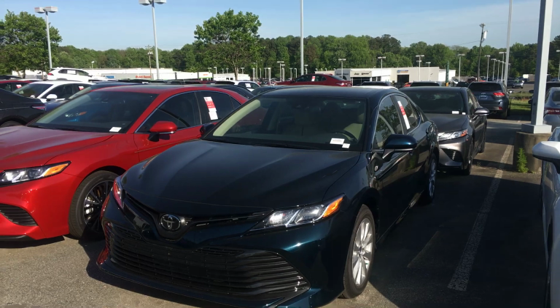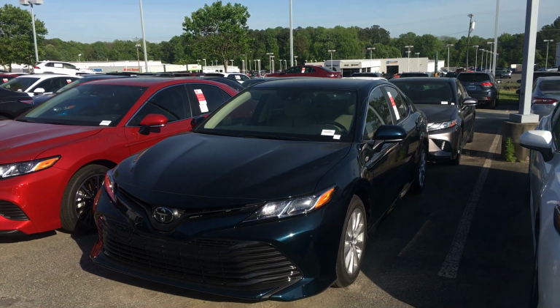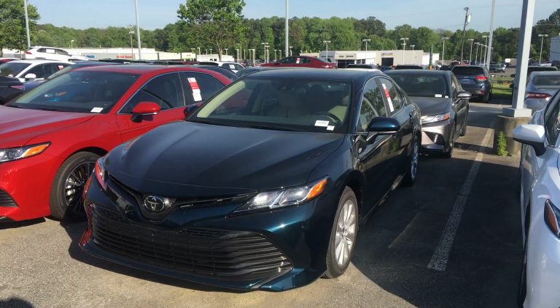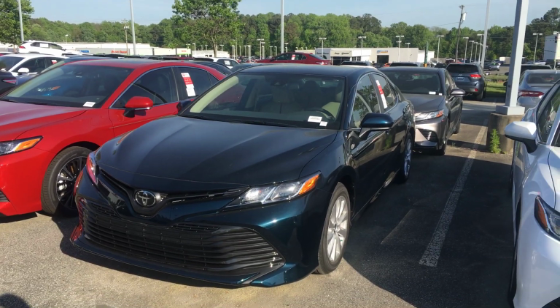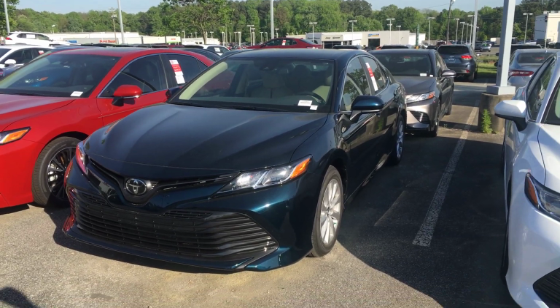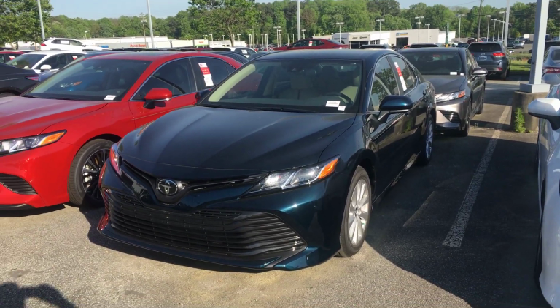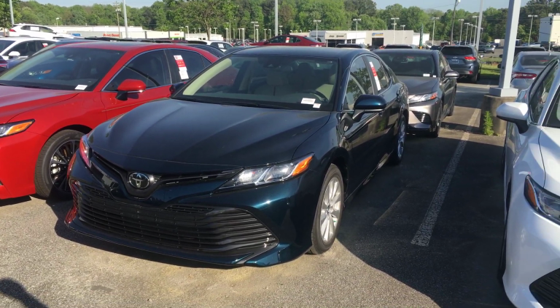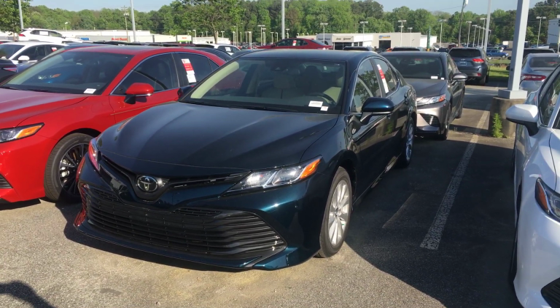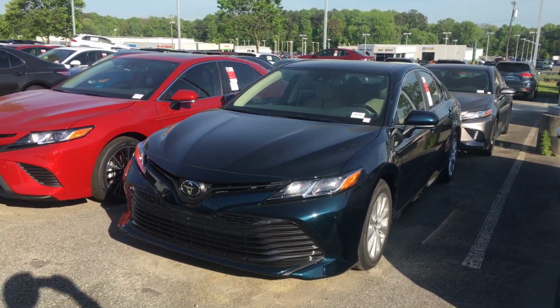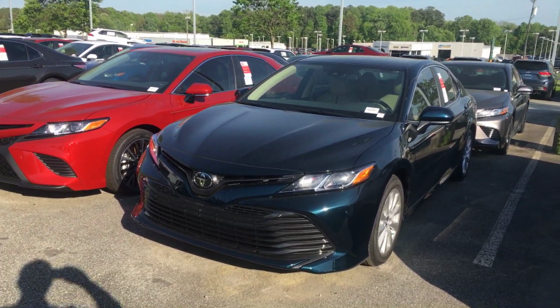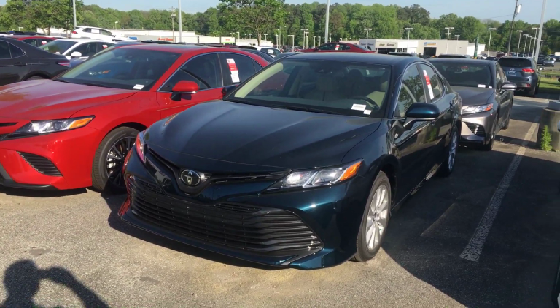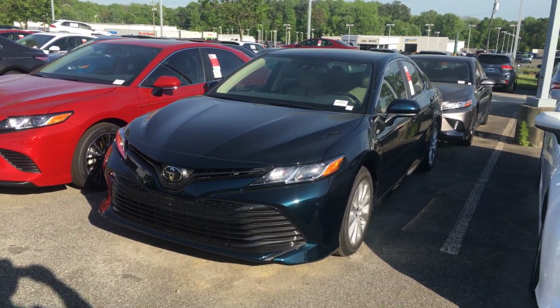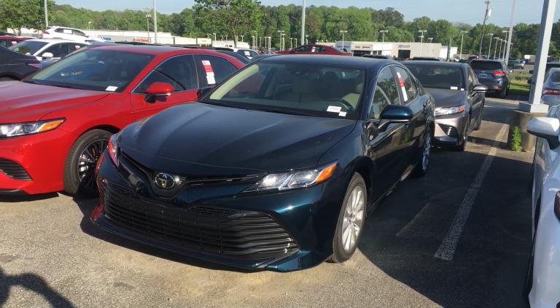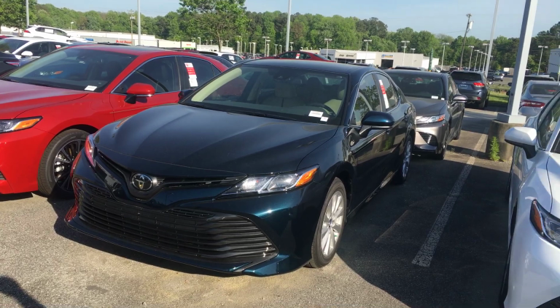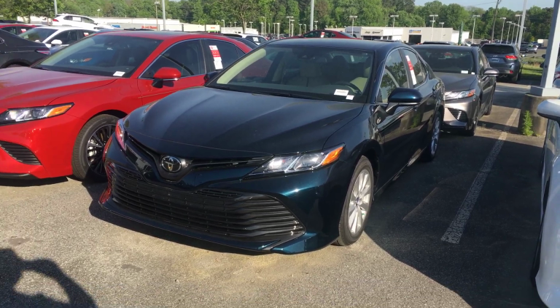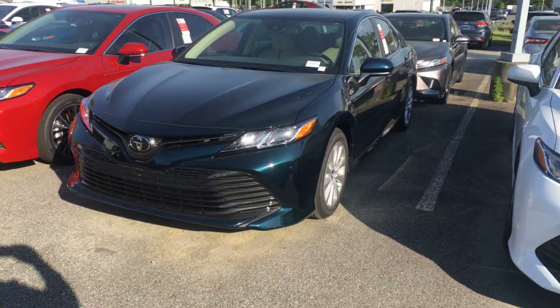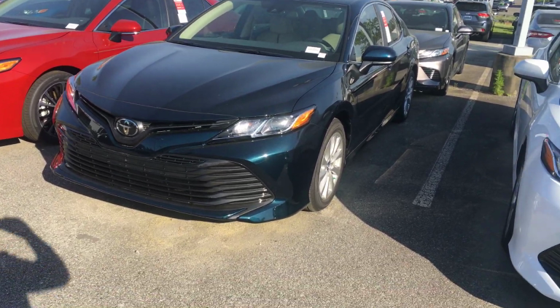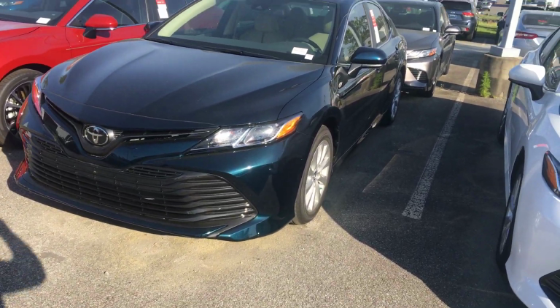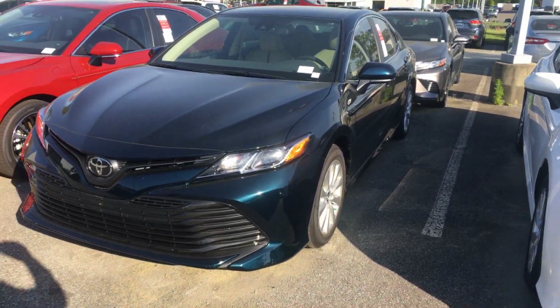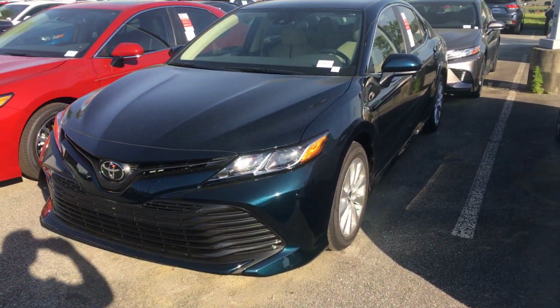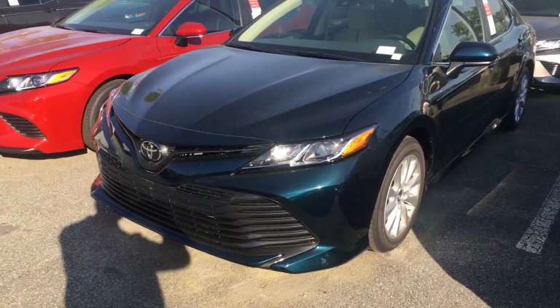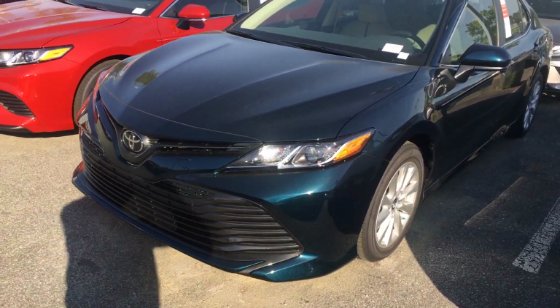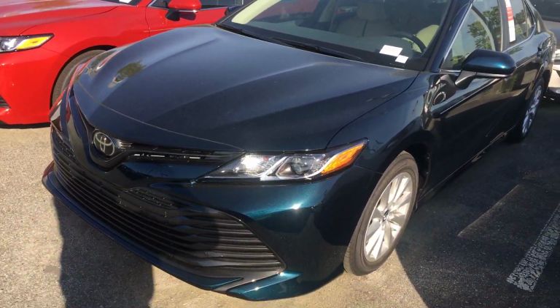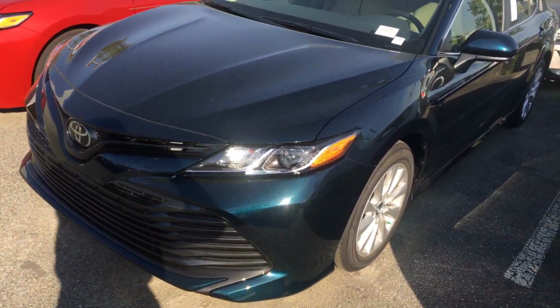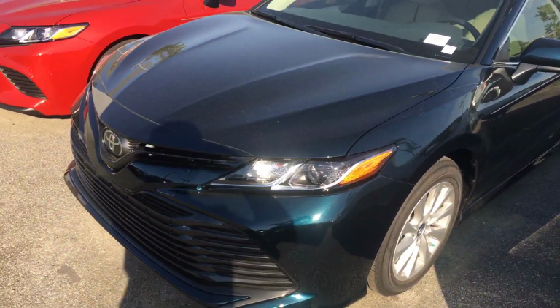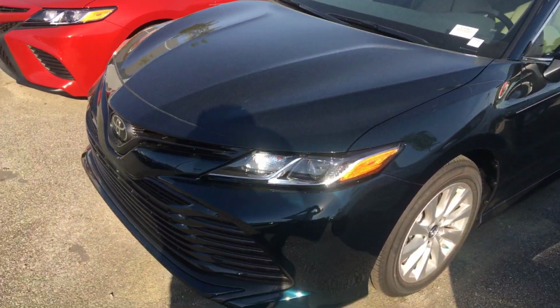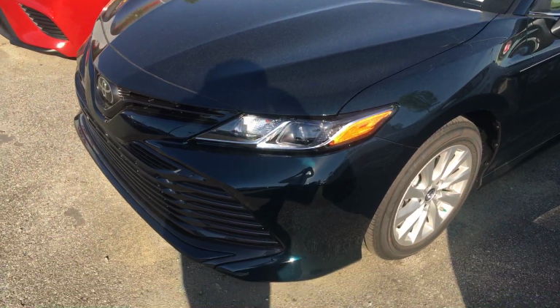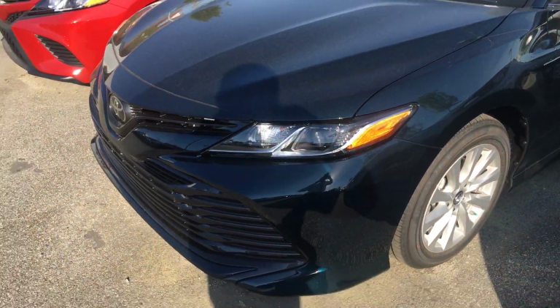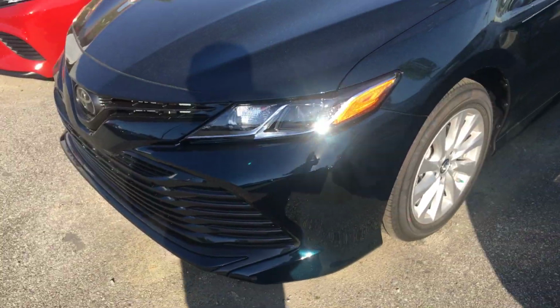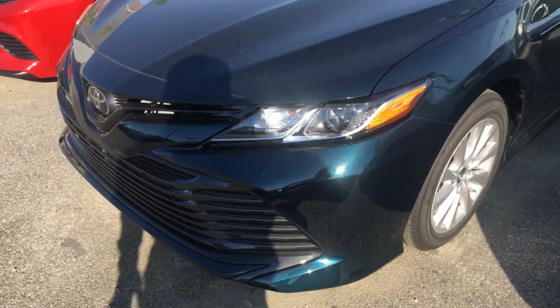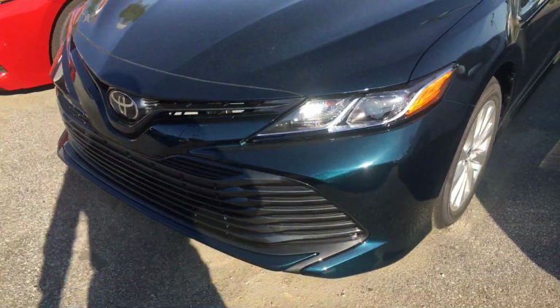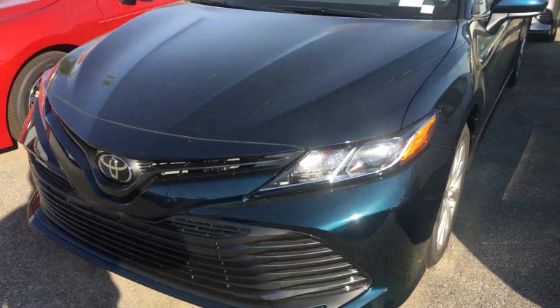Hey, it's Zeke over here at Mark Jacobson Toyota in Durham. I just wanted to come out and shoot you a quick video and give you a closer look at this 2019 Toyota Camry in the Galactic Aqua.